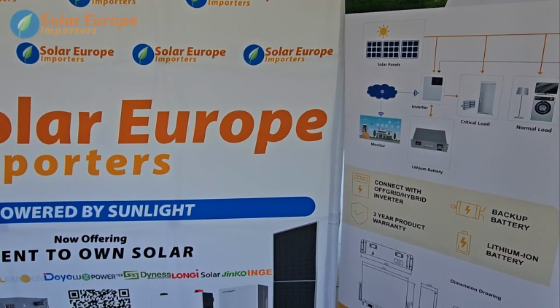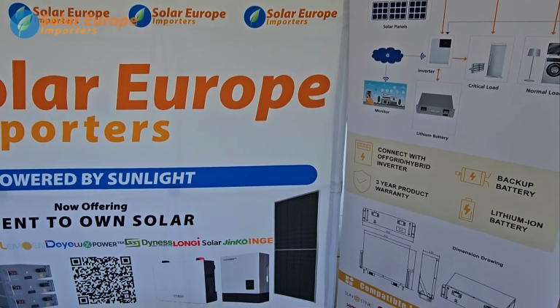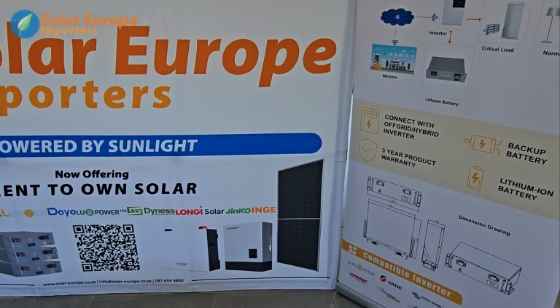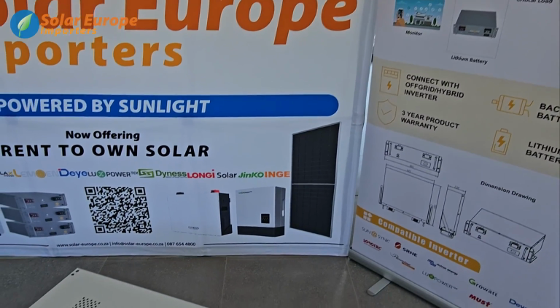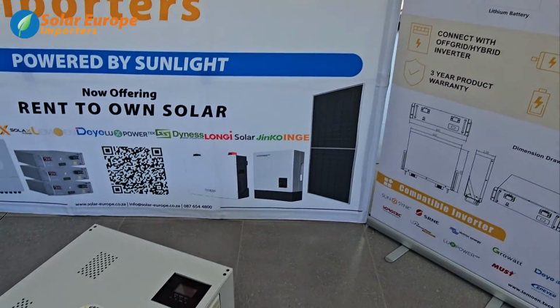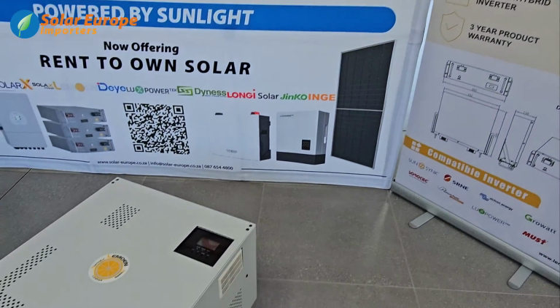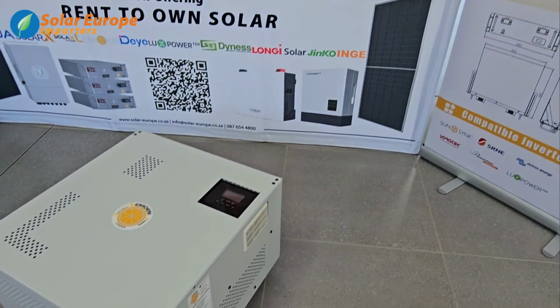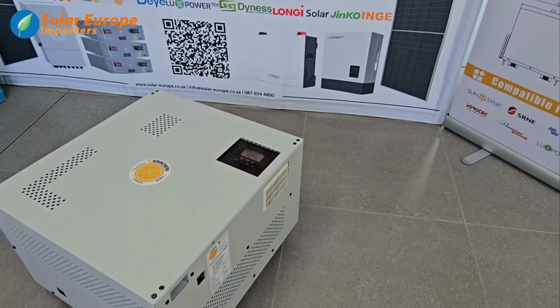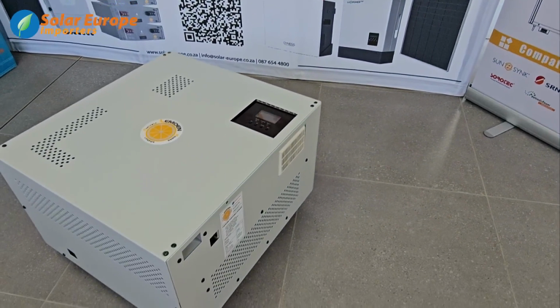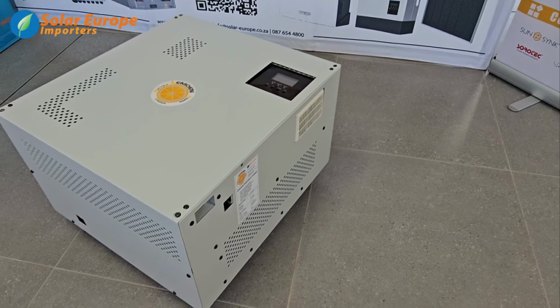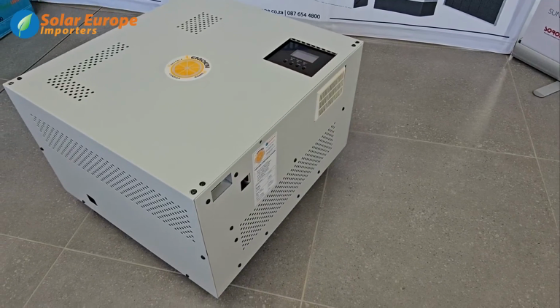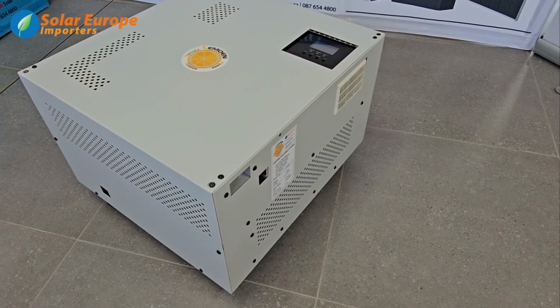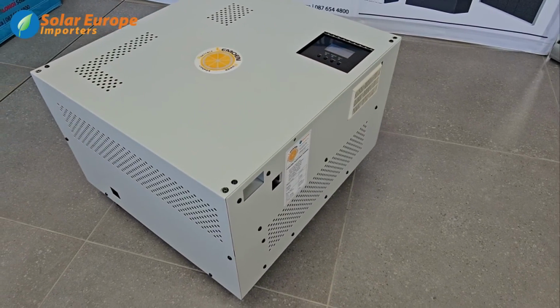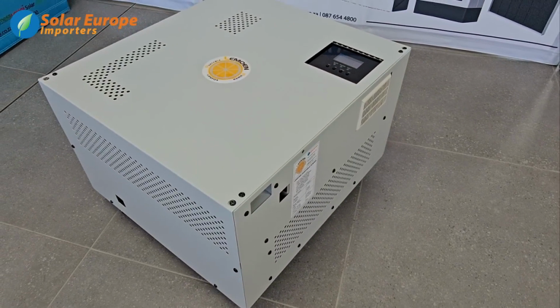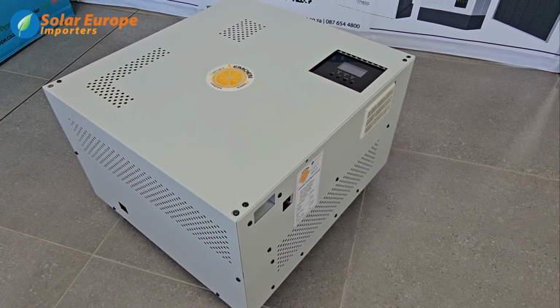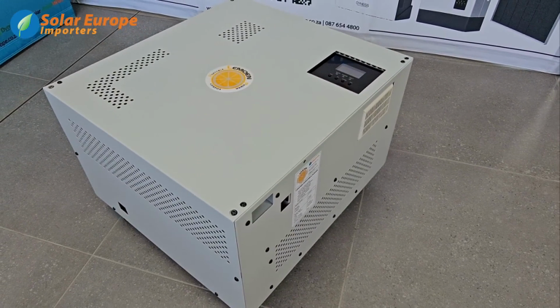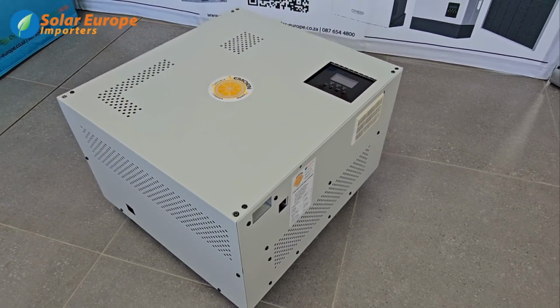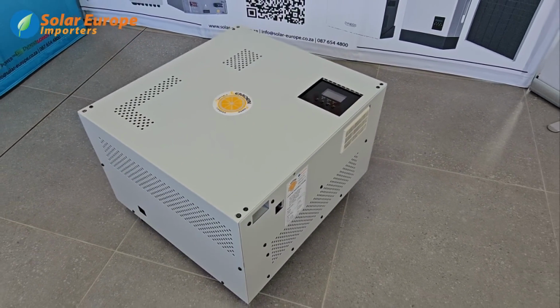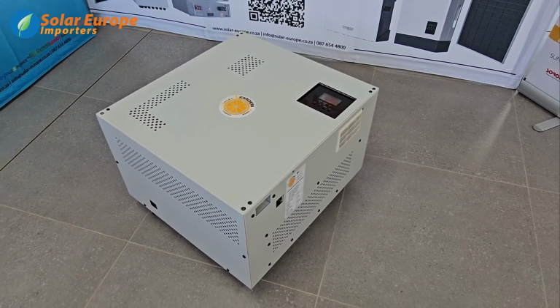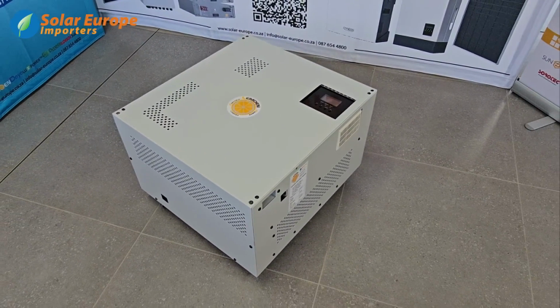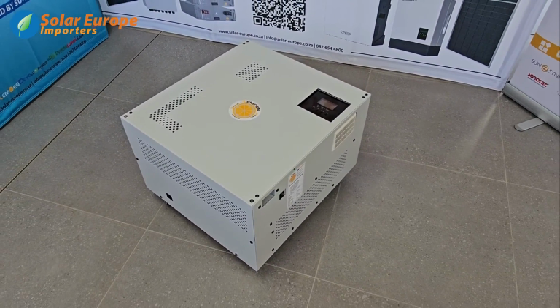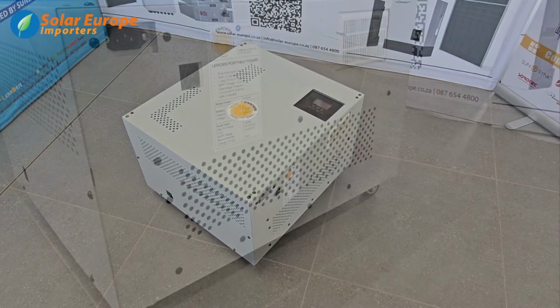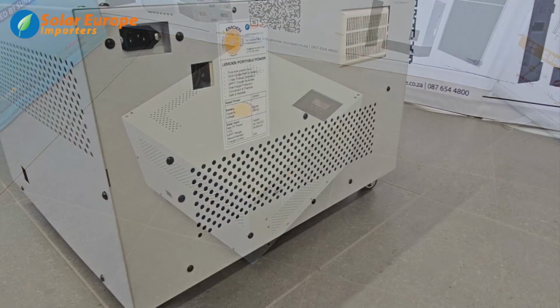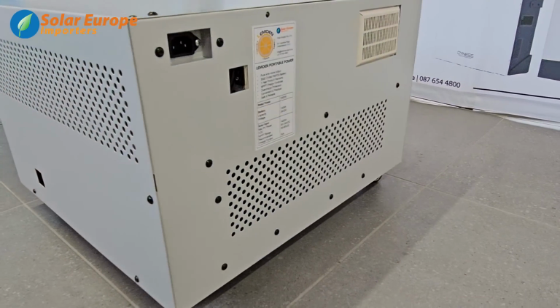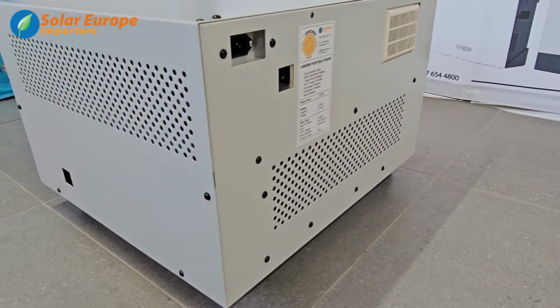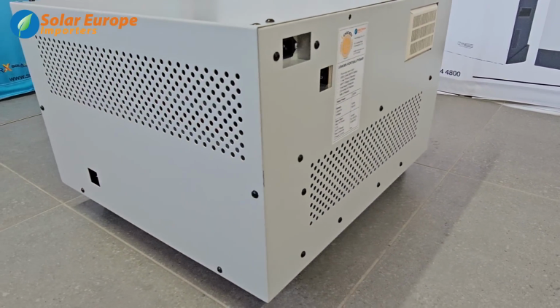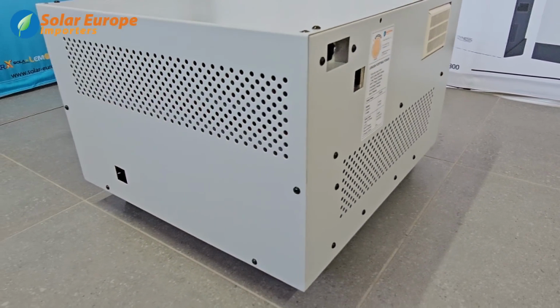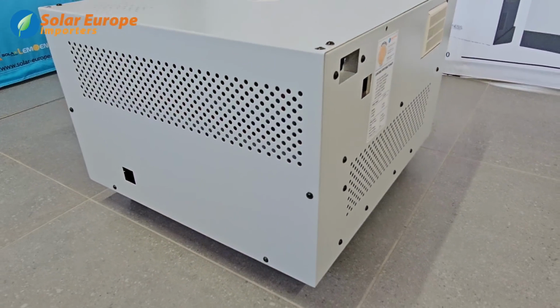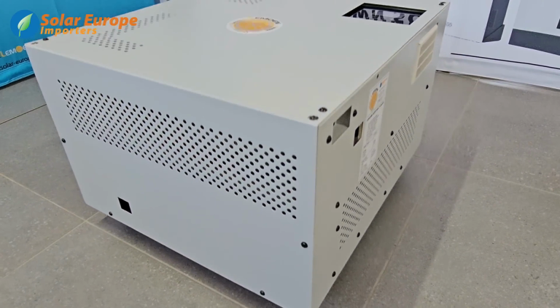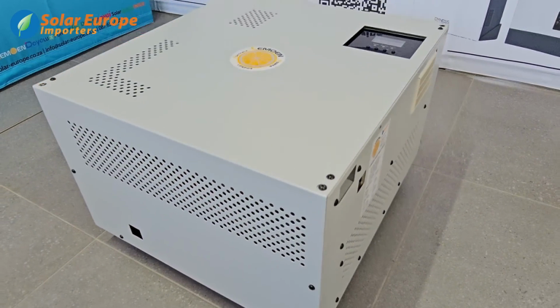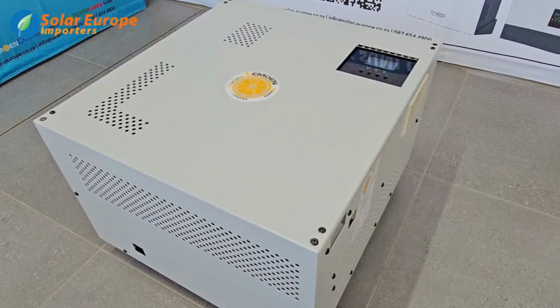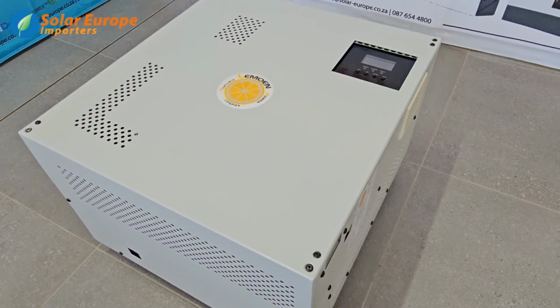Introducing the Lamoon Portable Power Station, designed and manufactured by Solar Europe. With reliability, efficiency, and safety in mind, this all-in-one backup power solution will carry your essentials through load shedding.